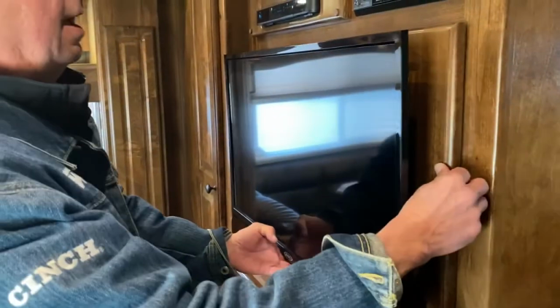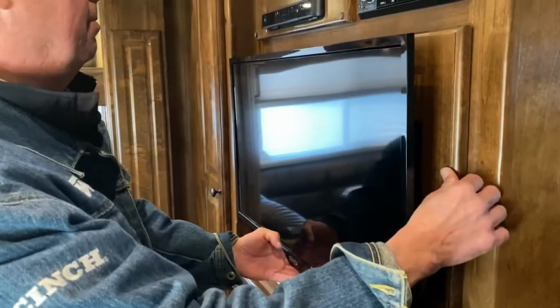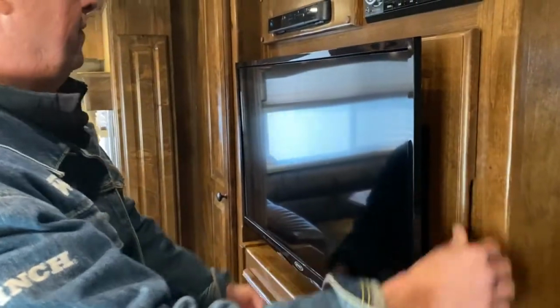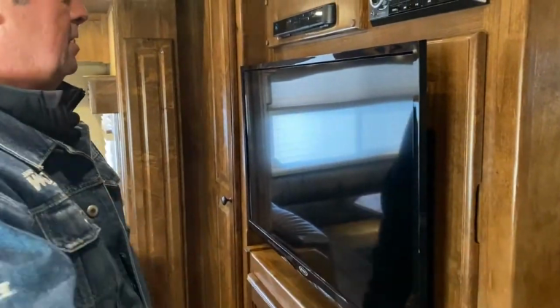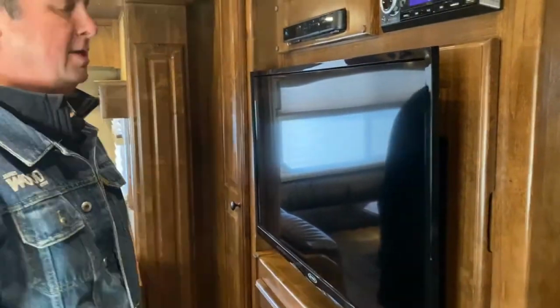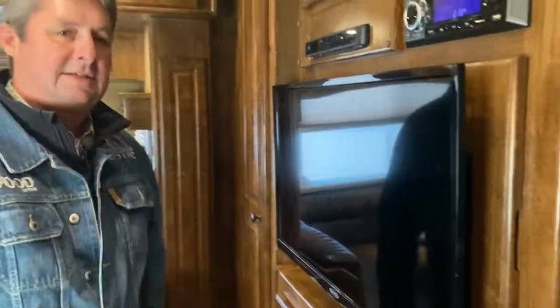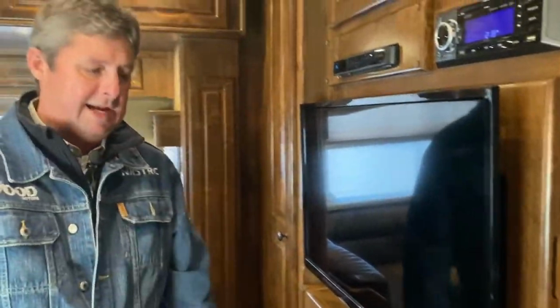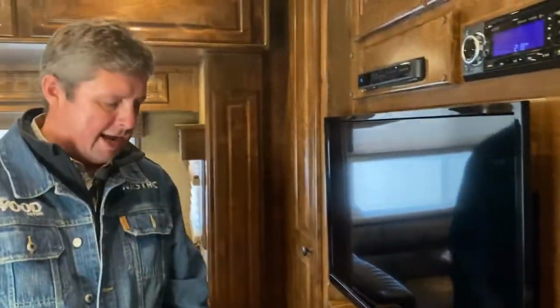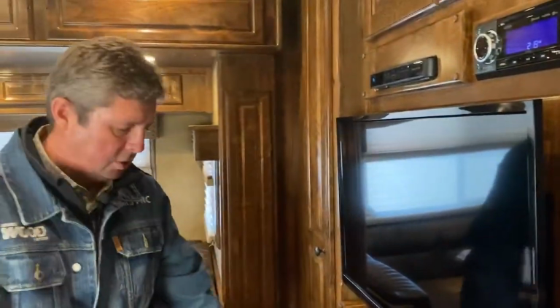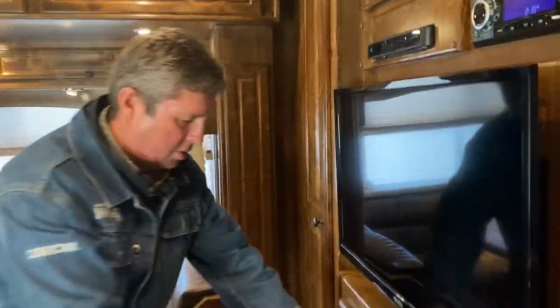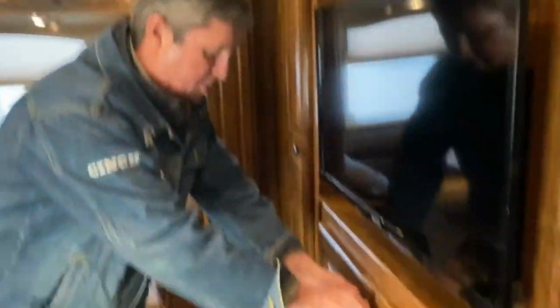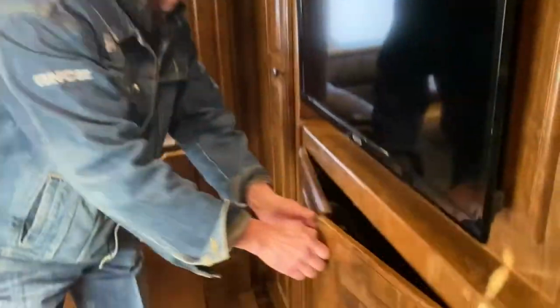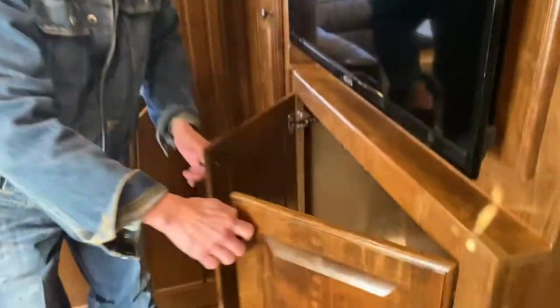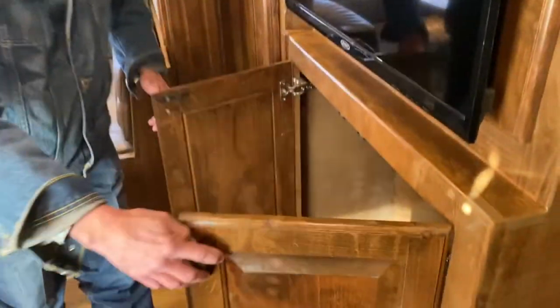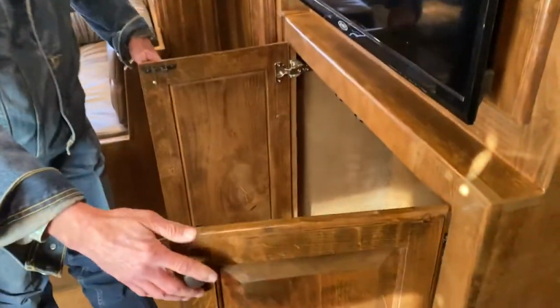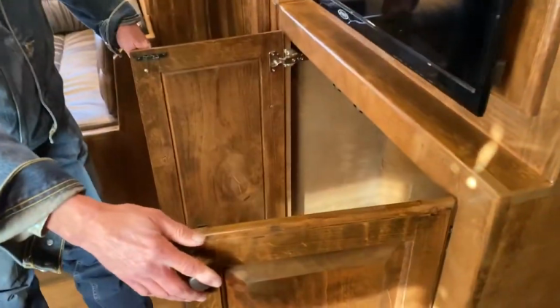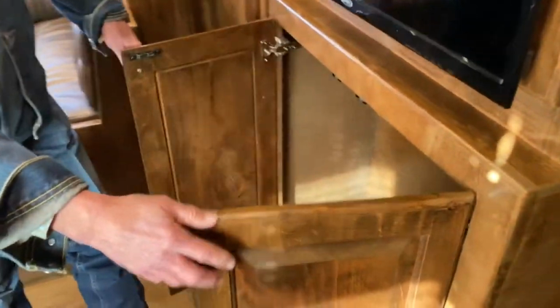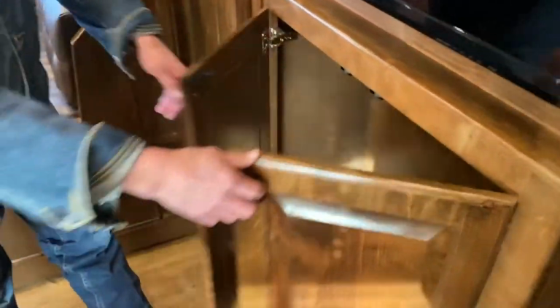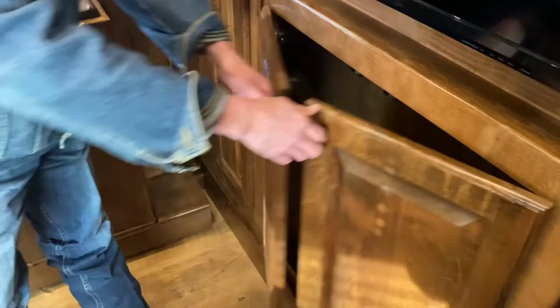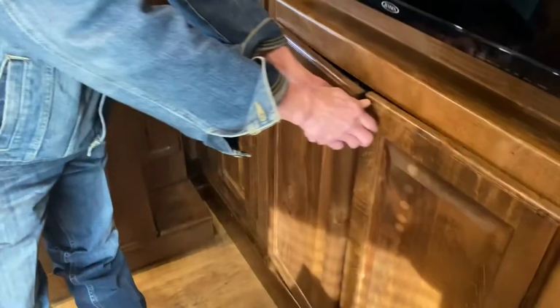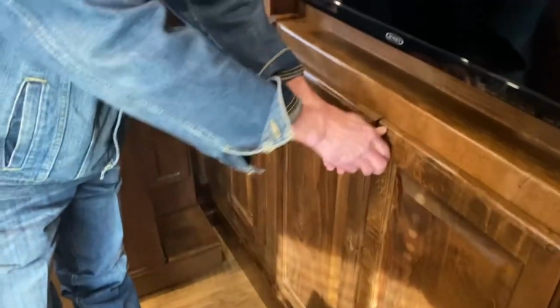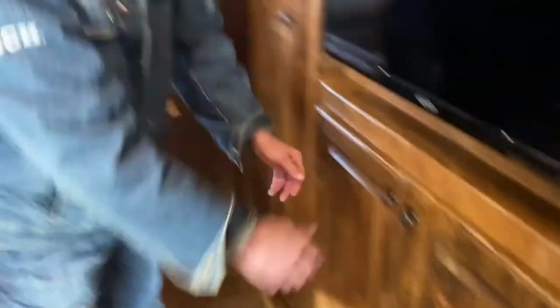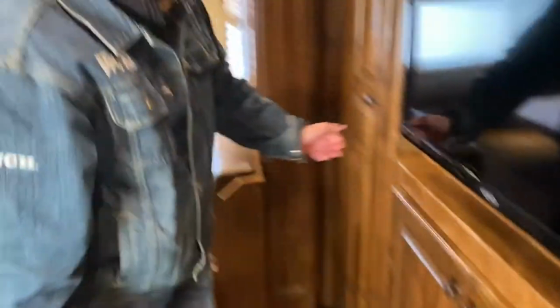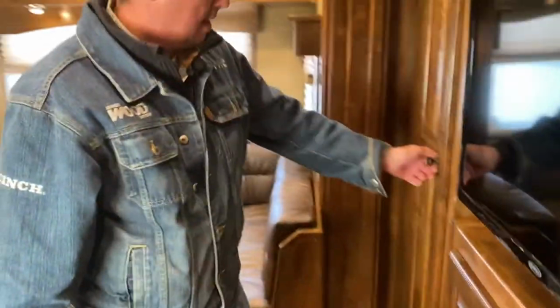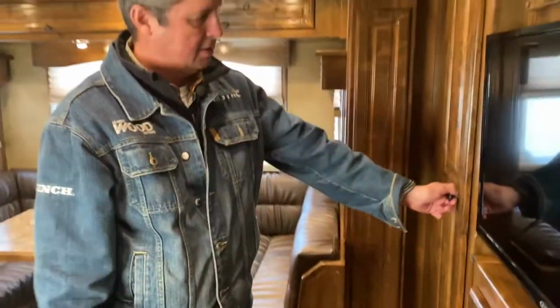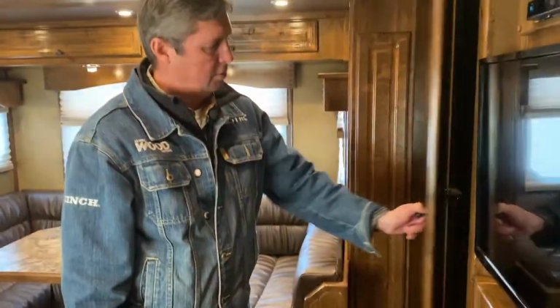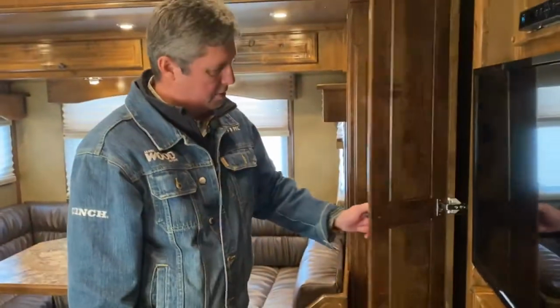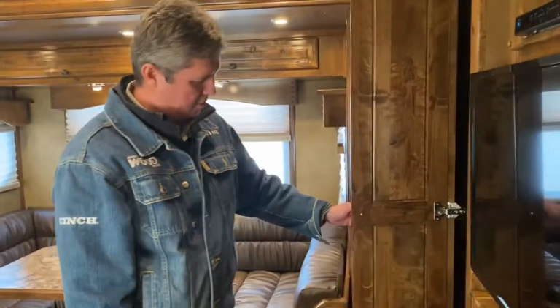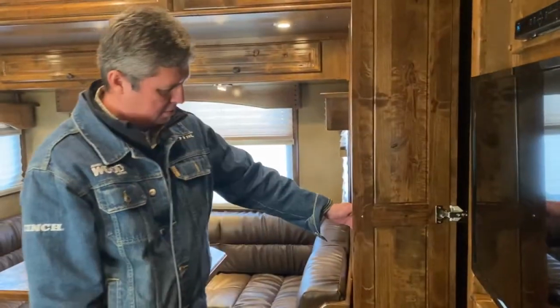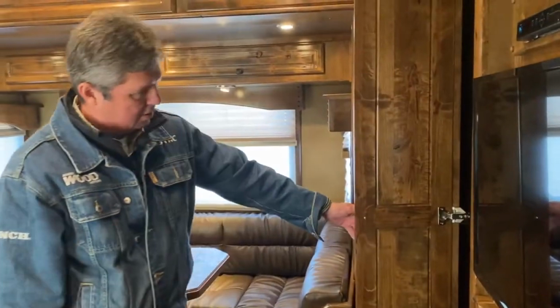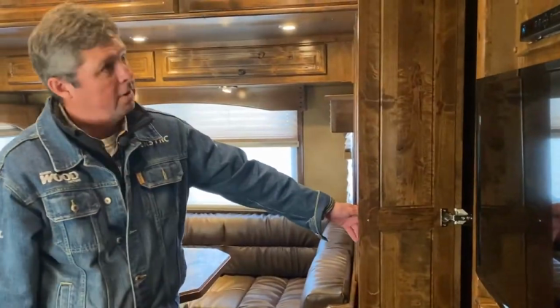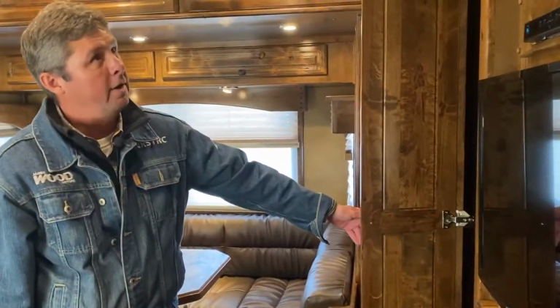It has AM, FM, DVD, satellite, and storage underneath. This thing's got lots of storage in it — I'll just keep showing you the storage, it goes on forever.